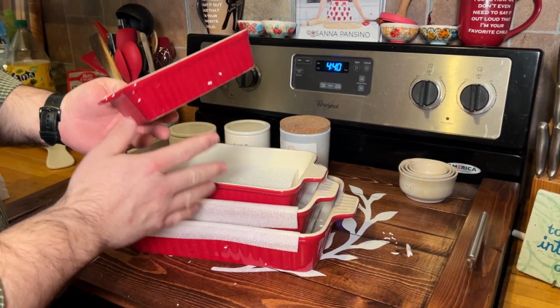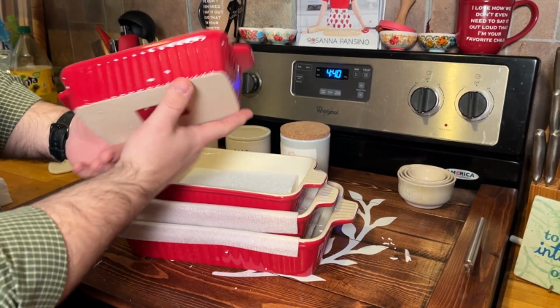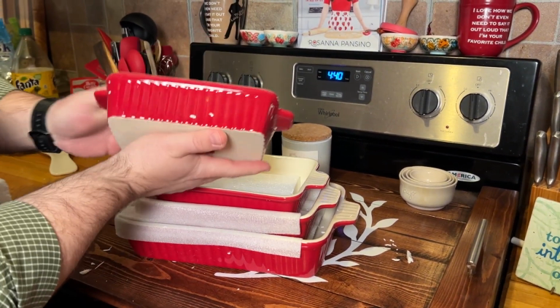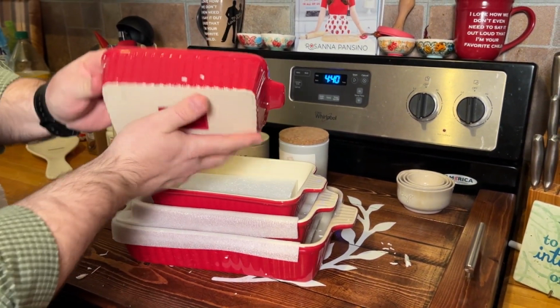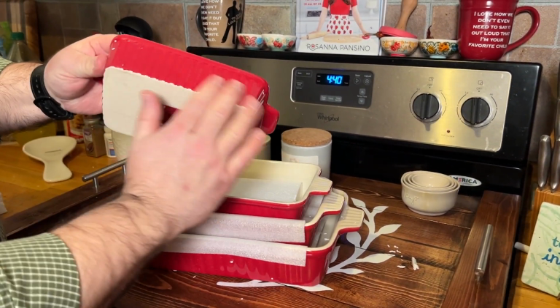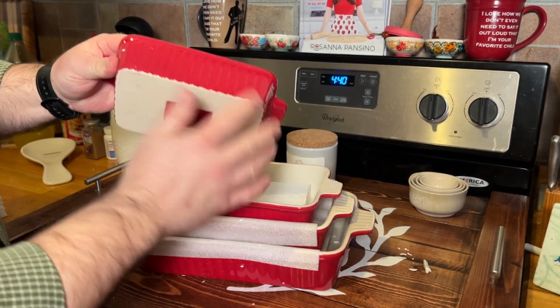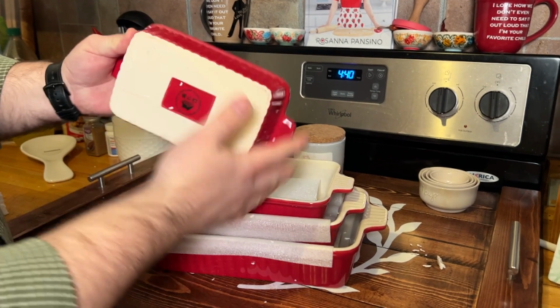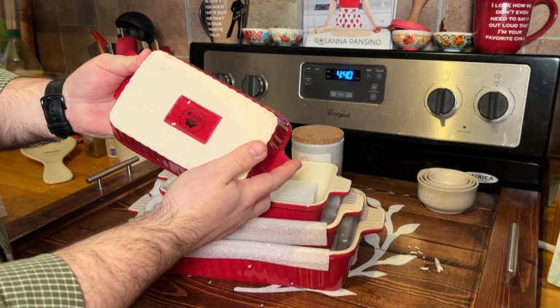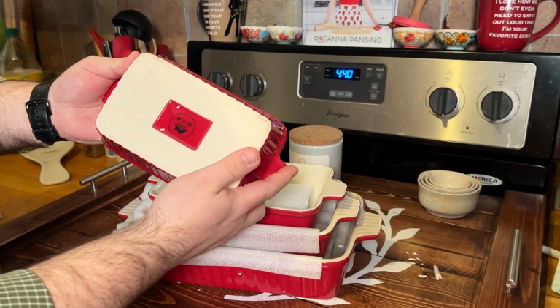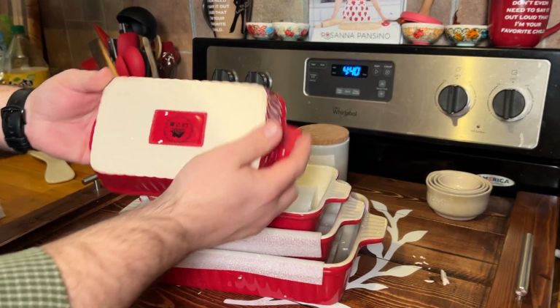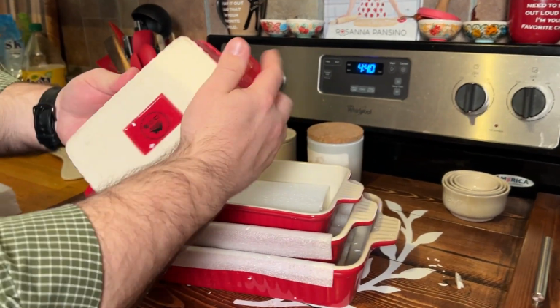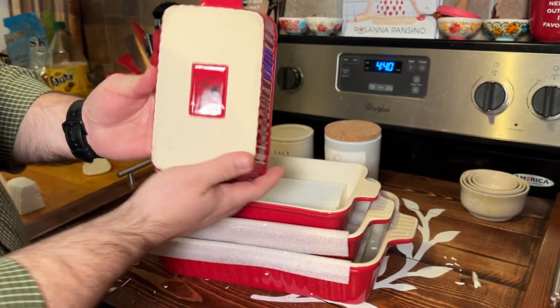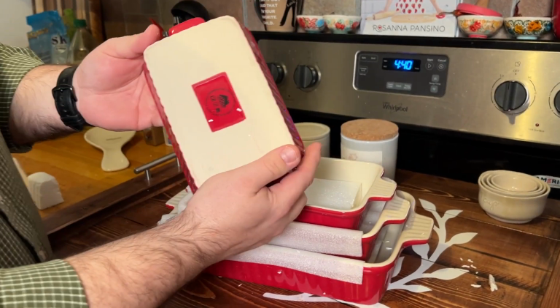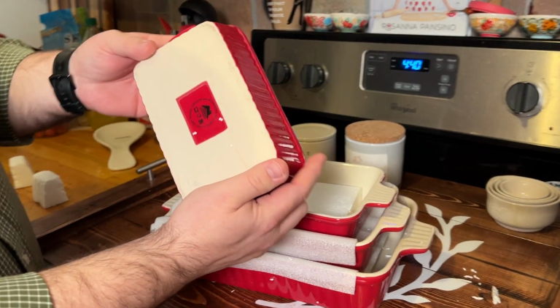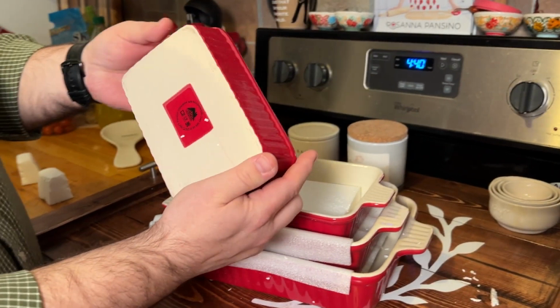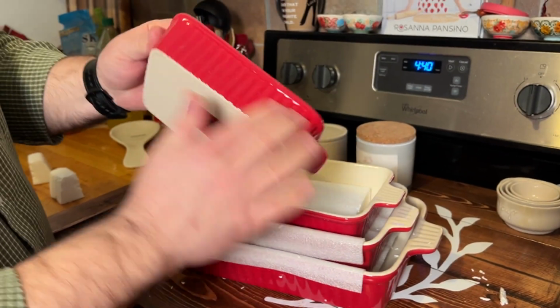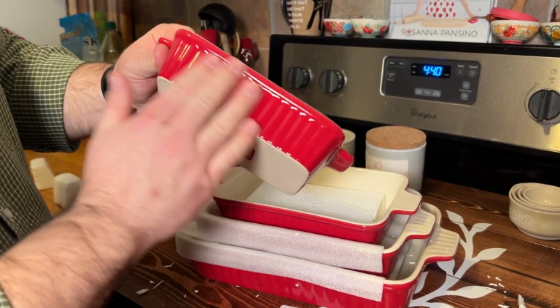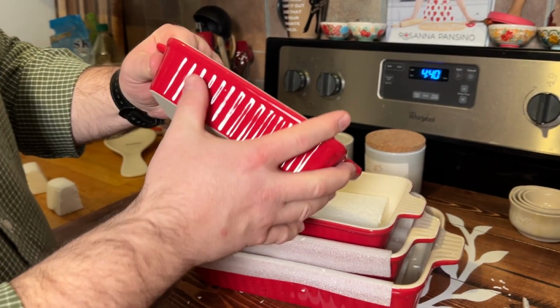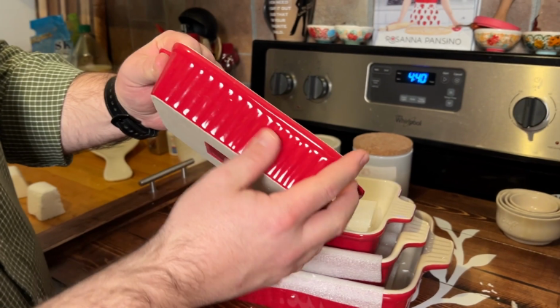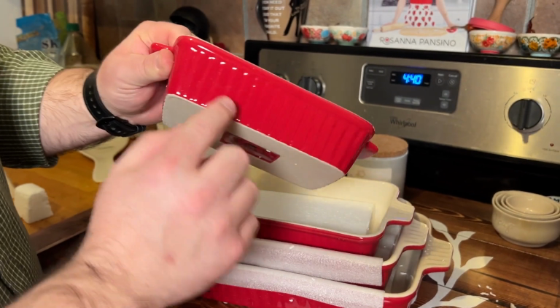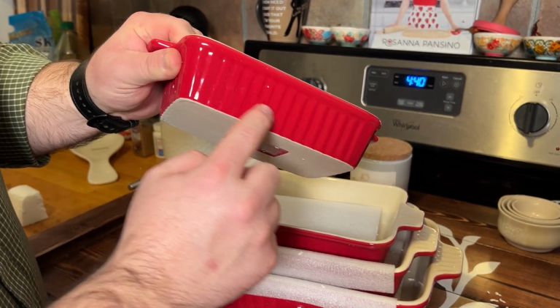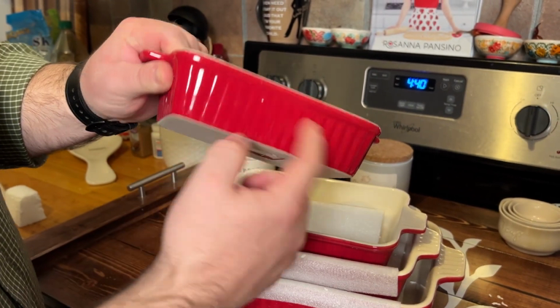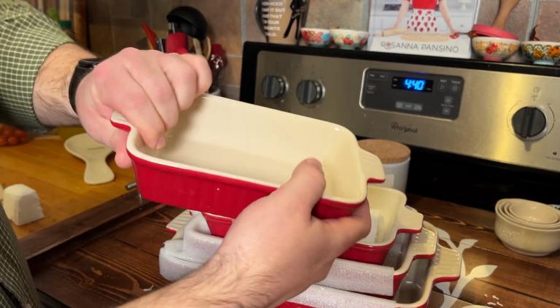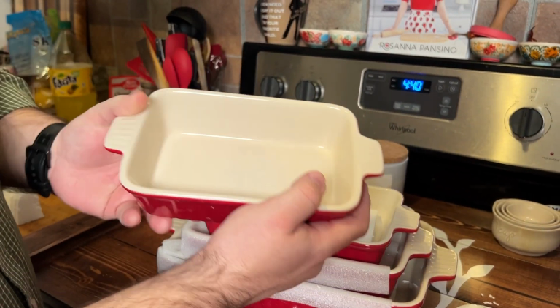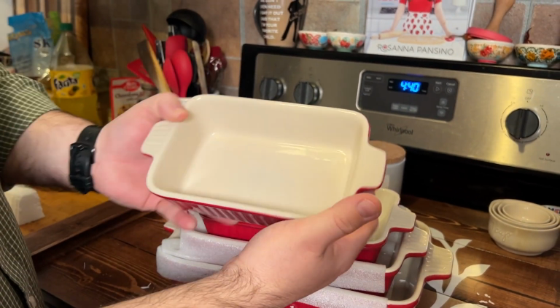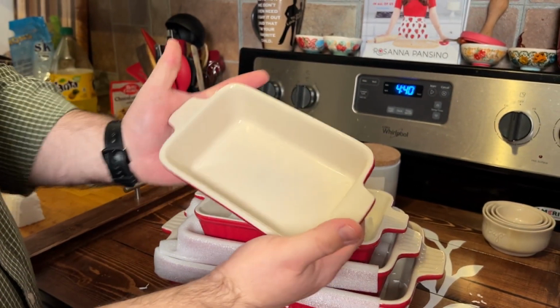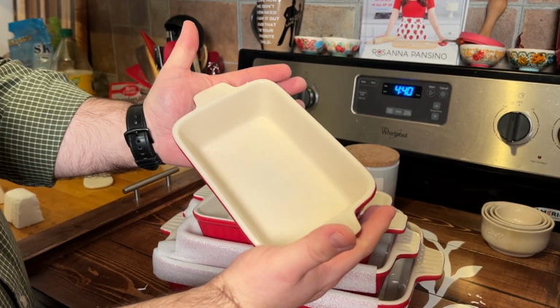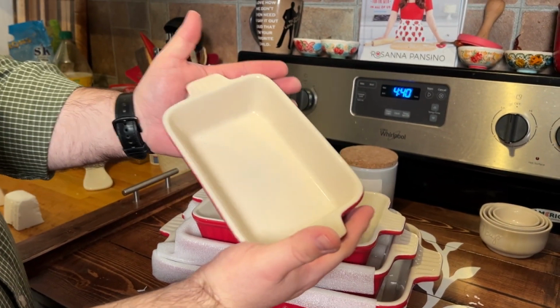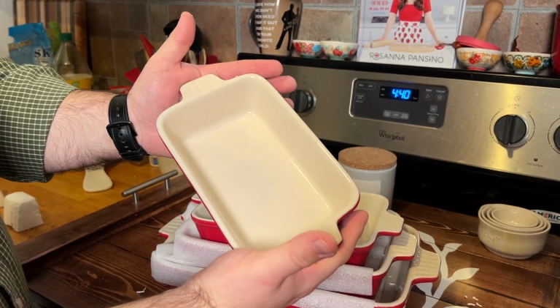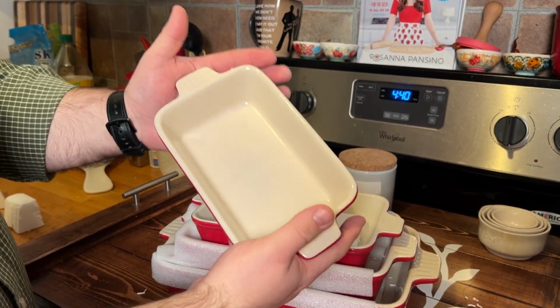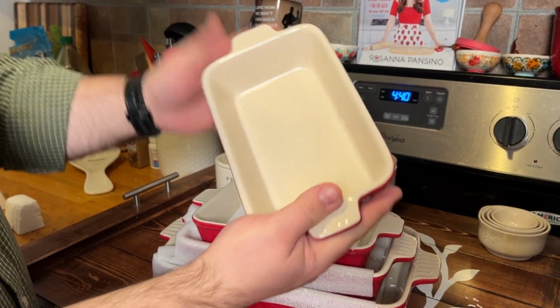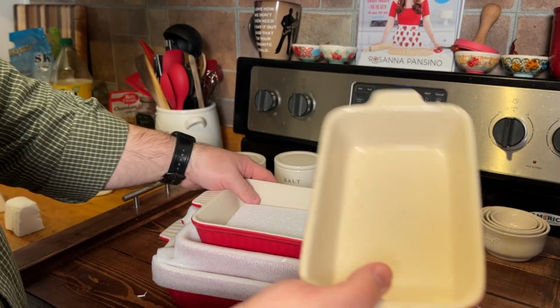This is a set of four ceramic bakeware pieces. This looks really nice — I love the color of it. The finish is nice and it has these little ribs on the side. That's a nice size there for the small one.